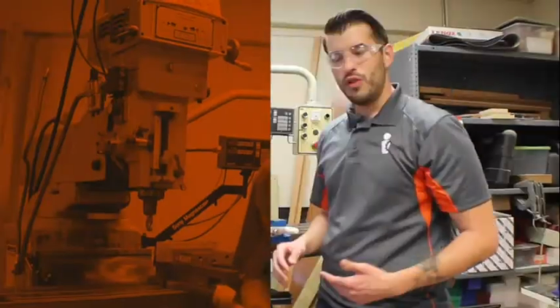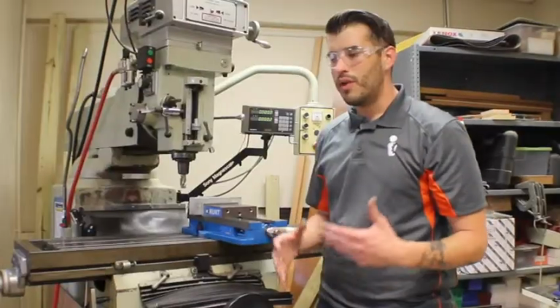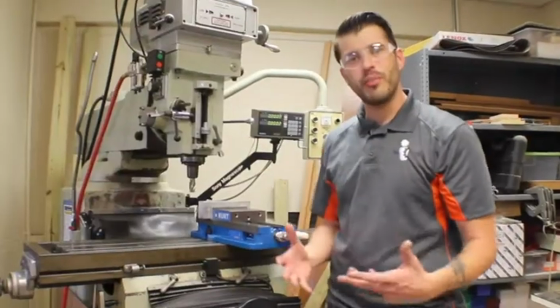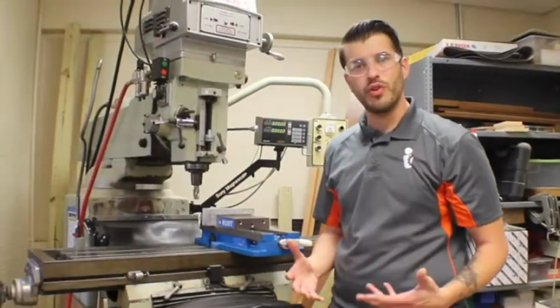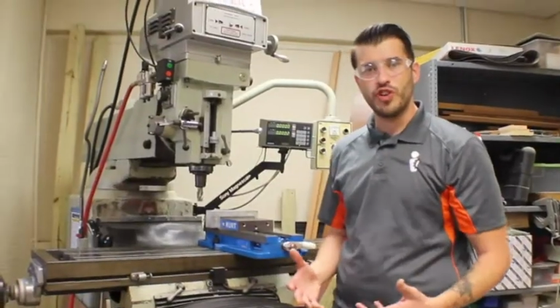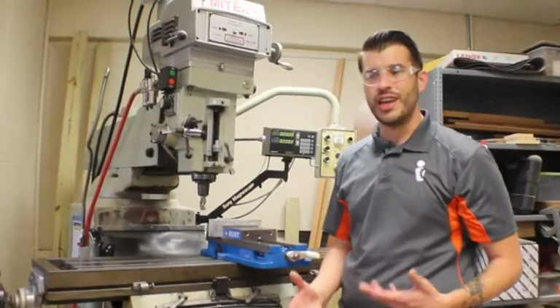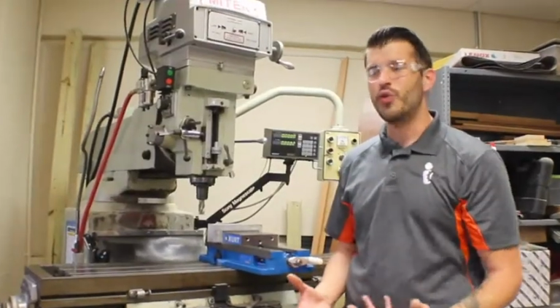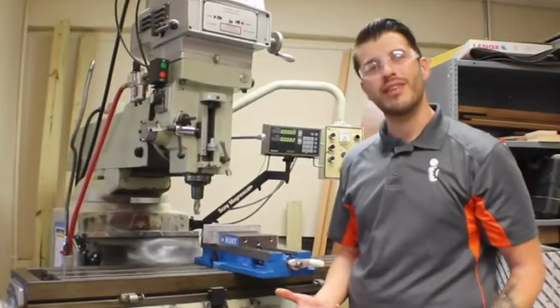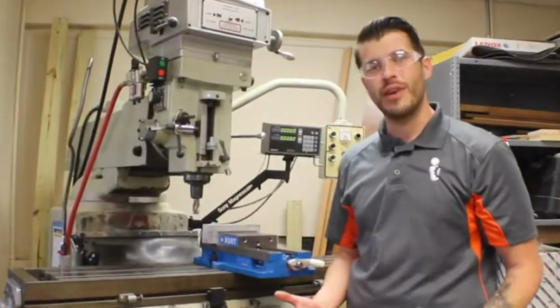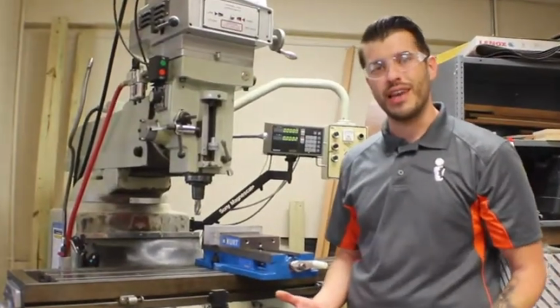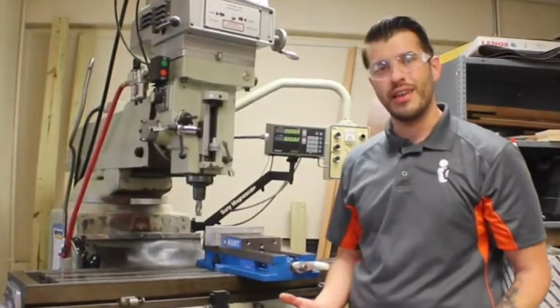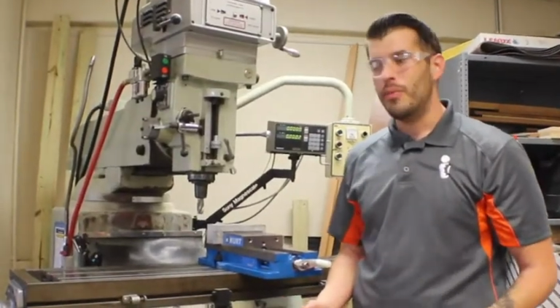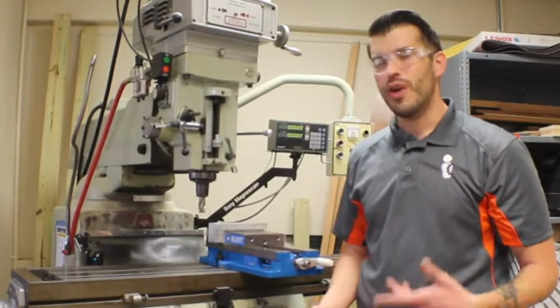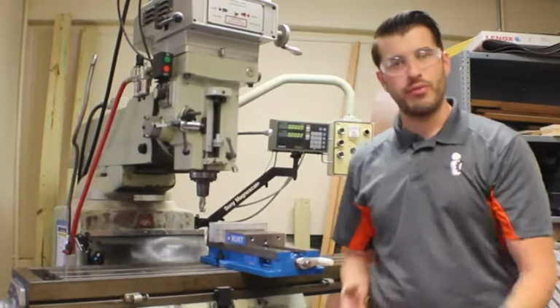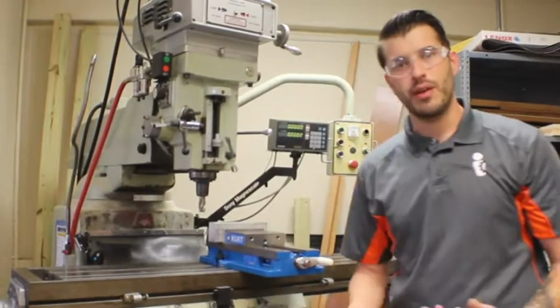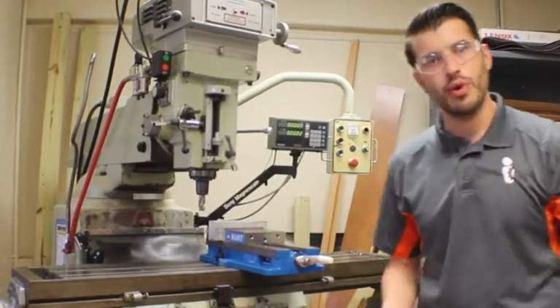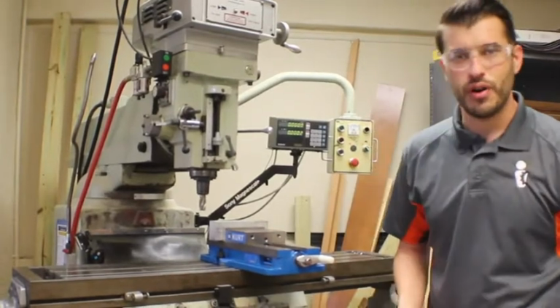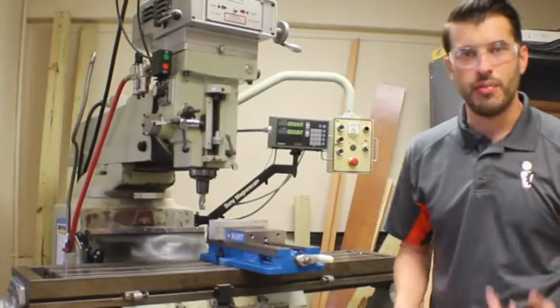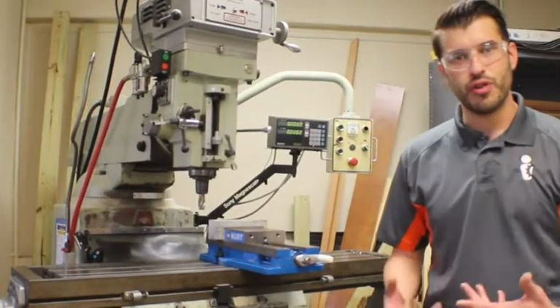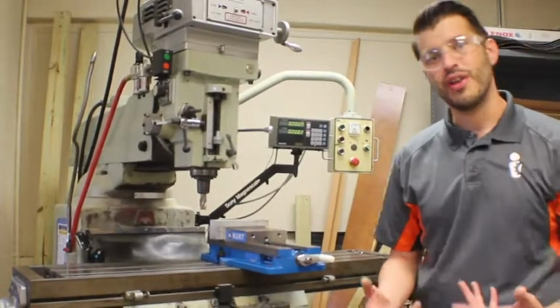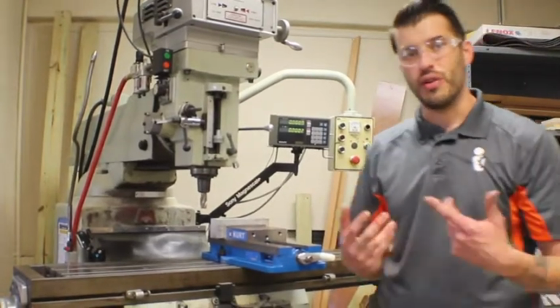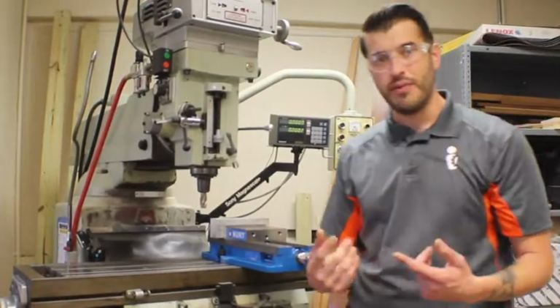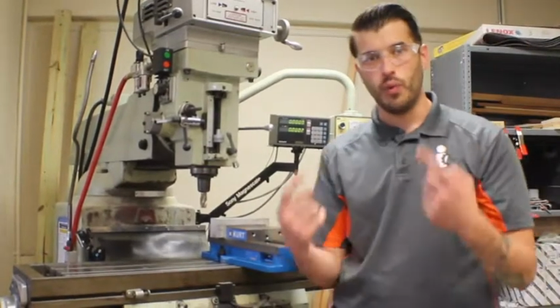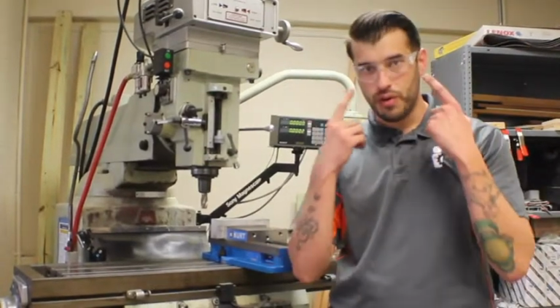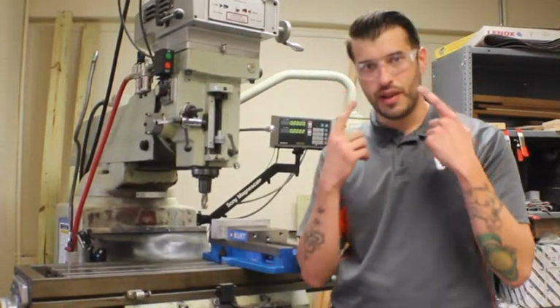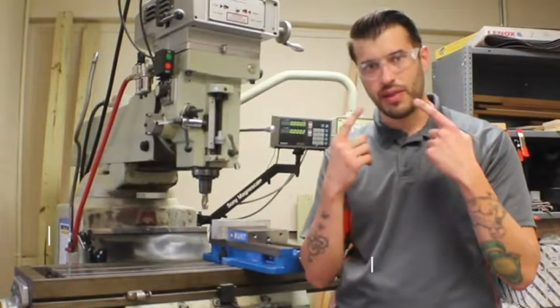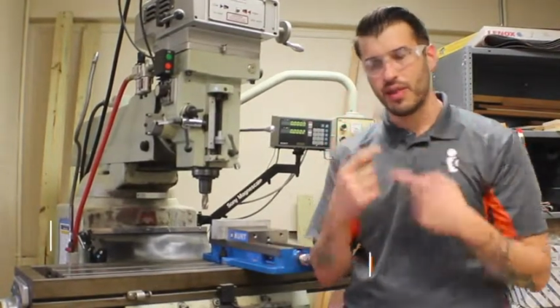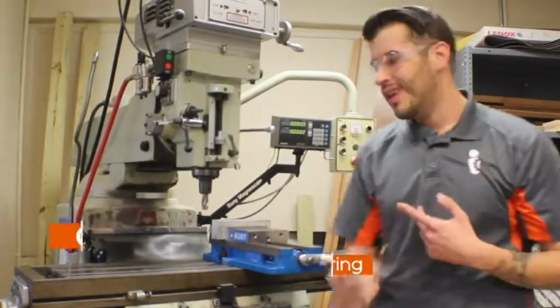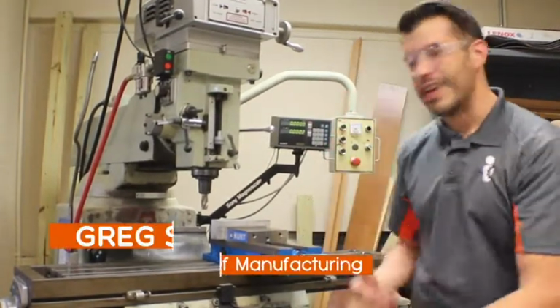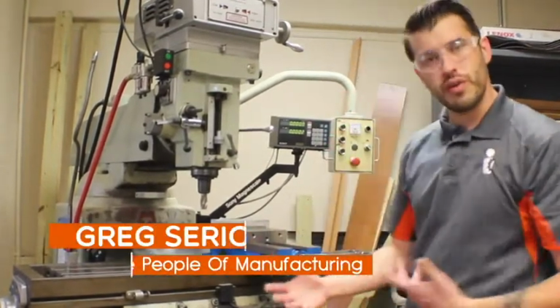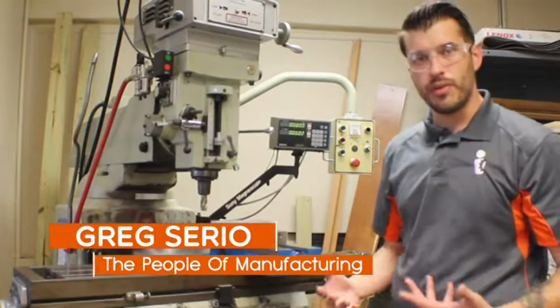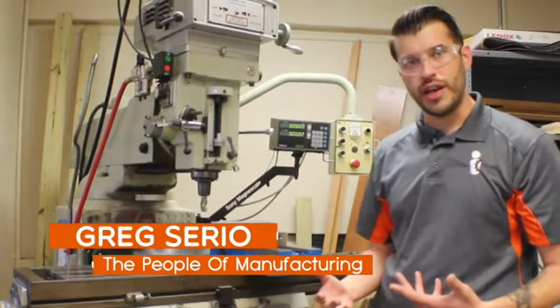Whenever you come to a new machine, it can be intimidating, but you have to feel it before you turn it on. Make sure that you are safe — wear your safety glasses and get used to your machine.